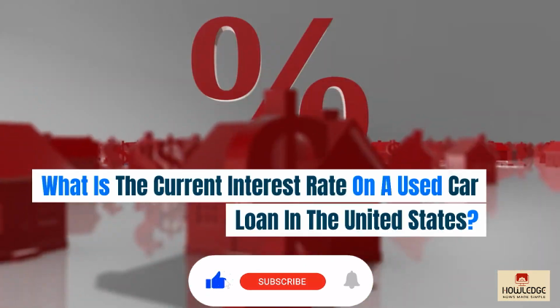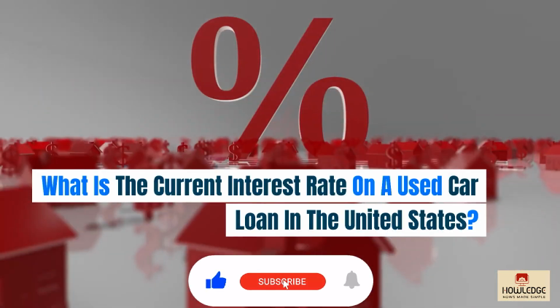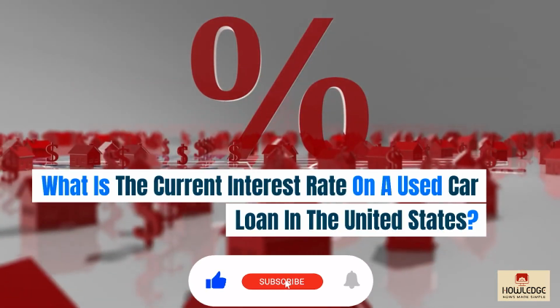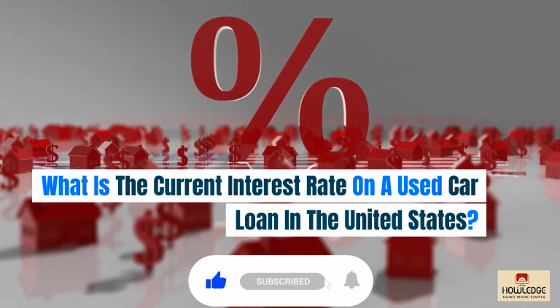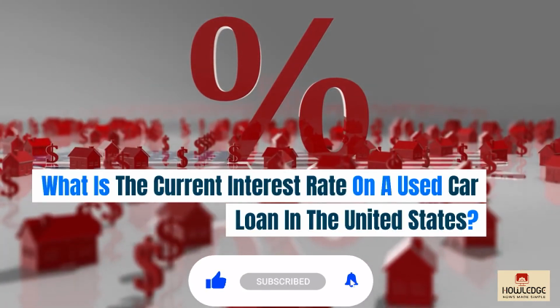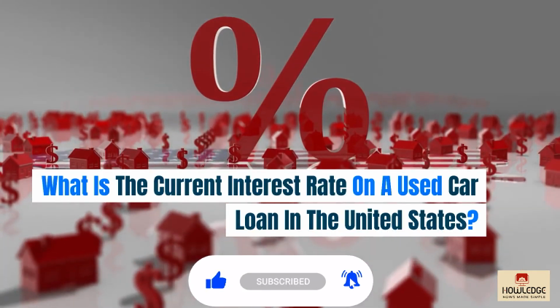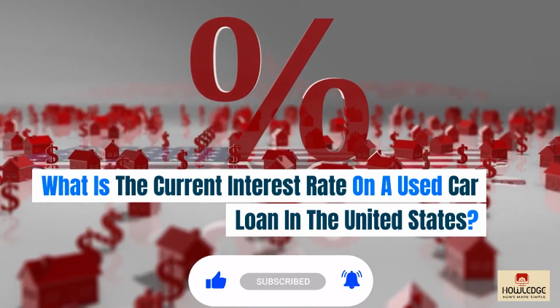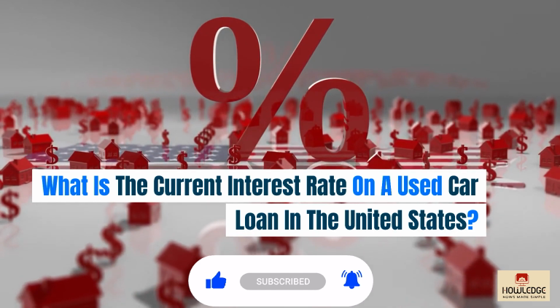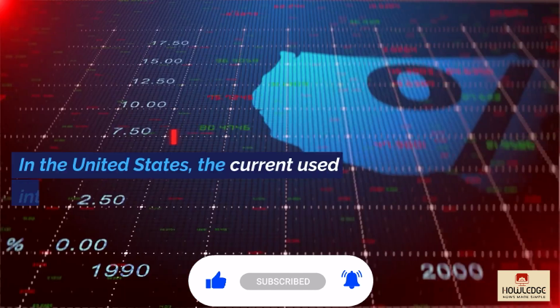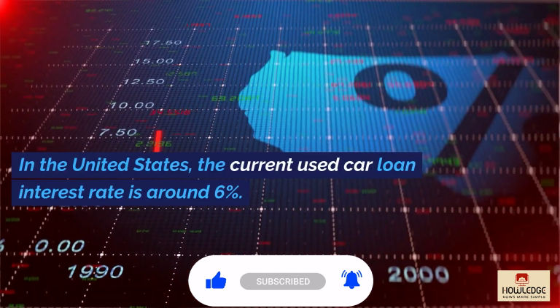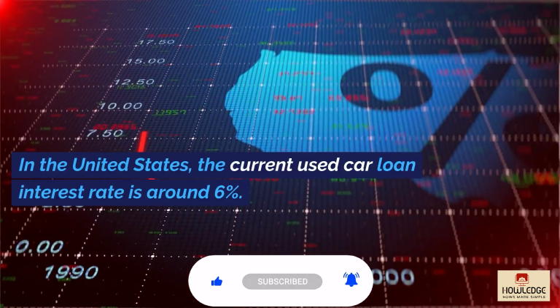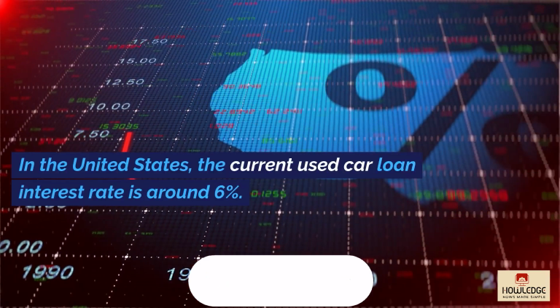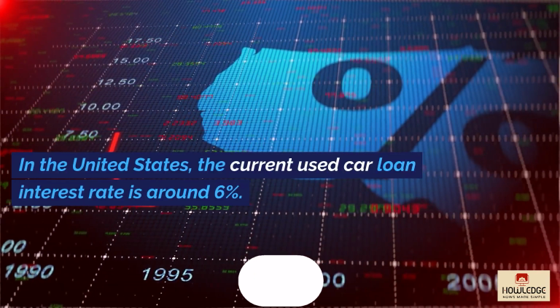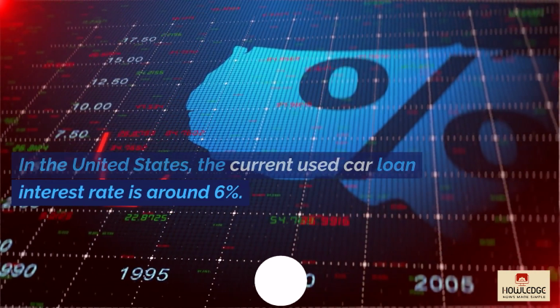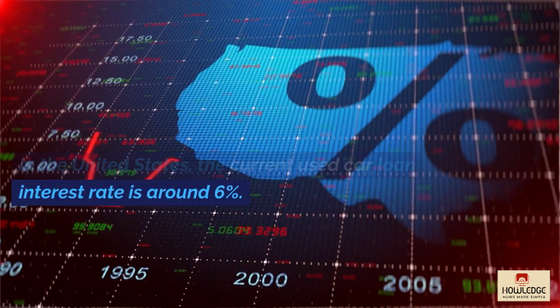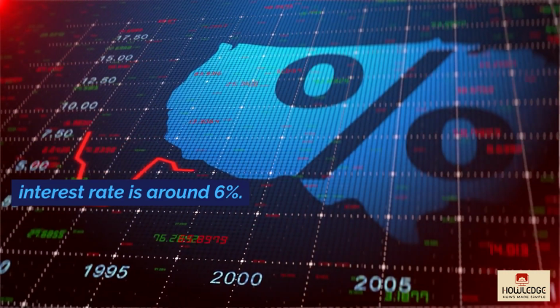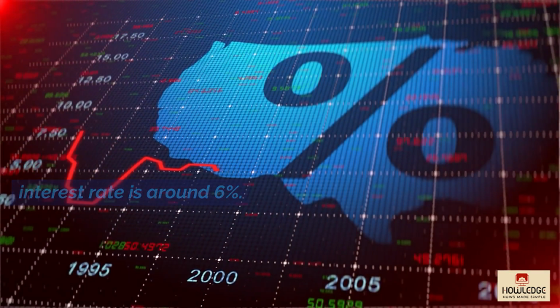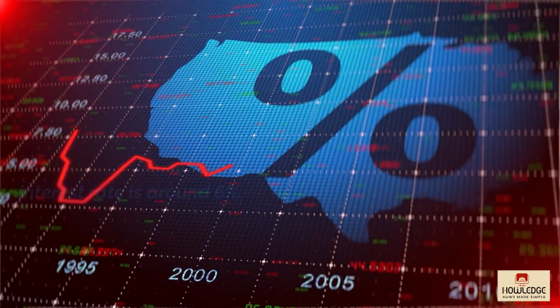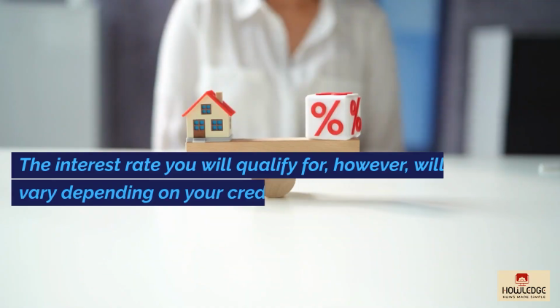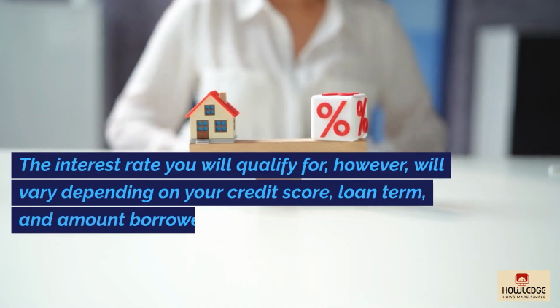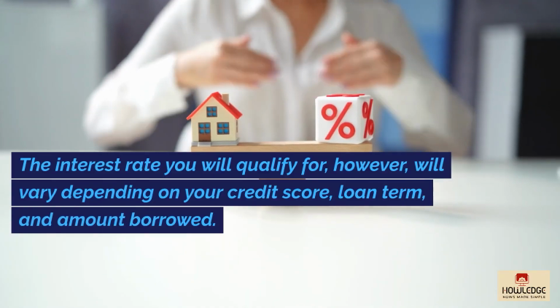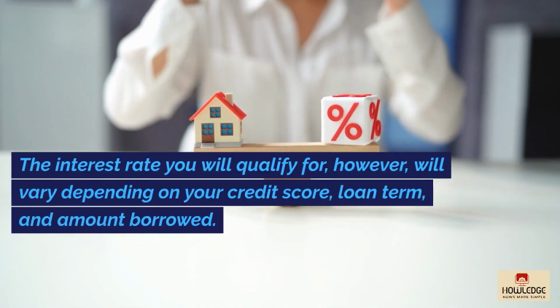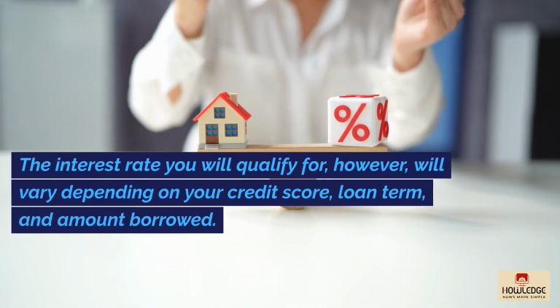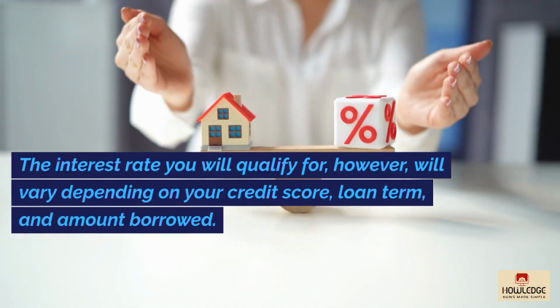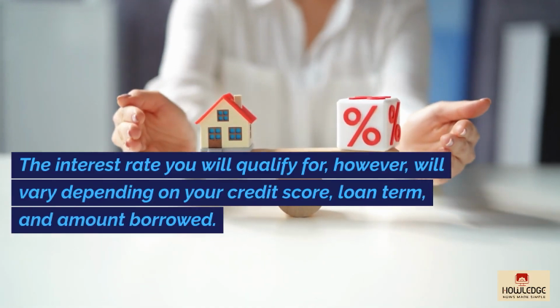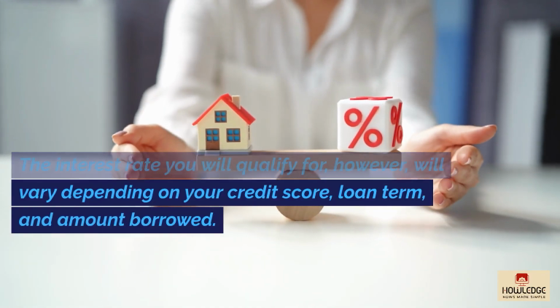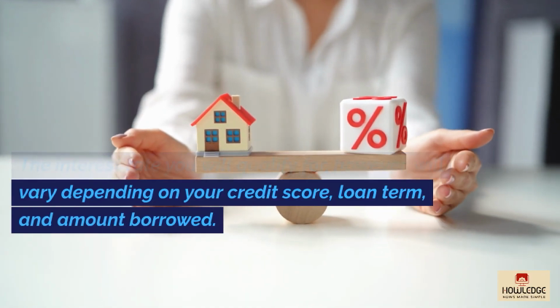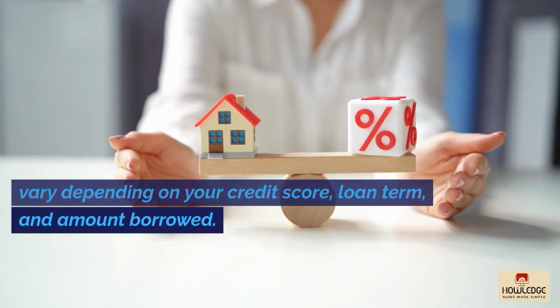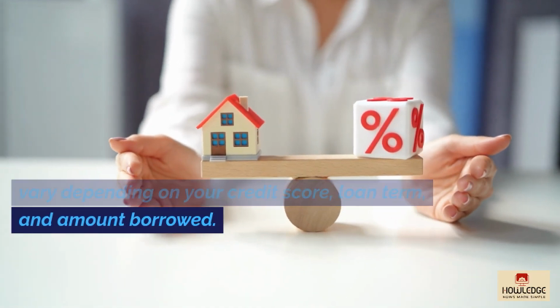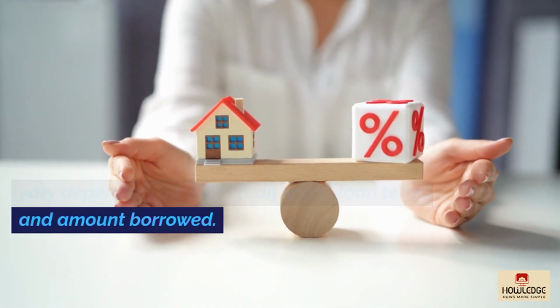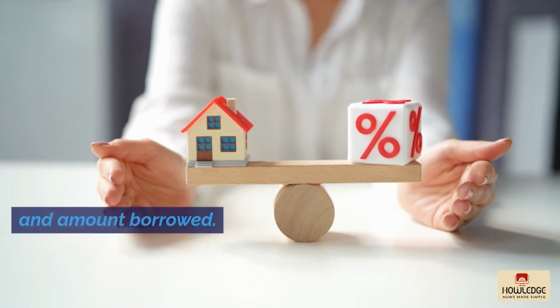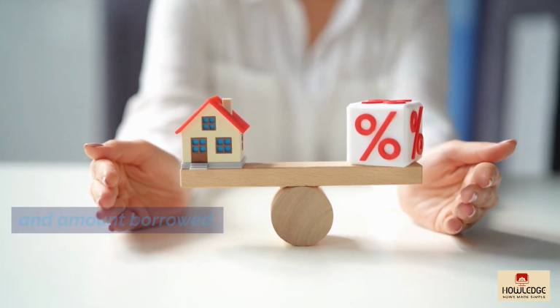What is the current interest rate on a used car loan in the United States? In the United States, the current used car loan interest rate is around 6%. The interest rate you will qualify for, however, will vary depending on your credit score, loan term, and amount borrowed.